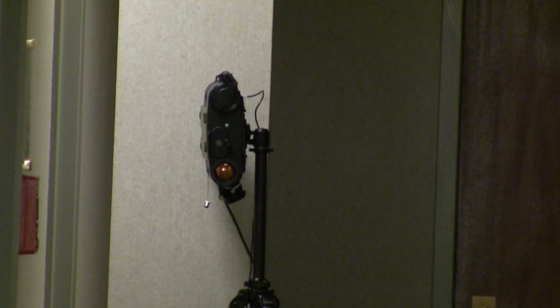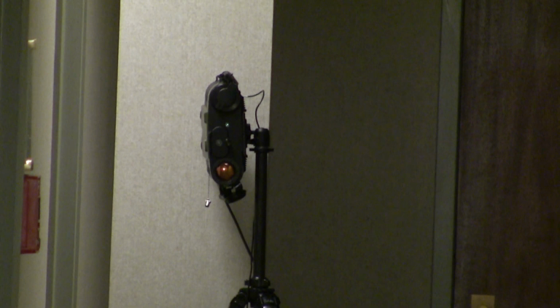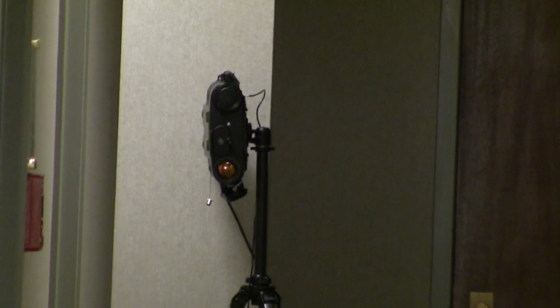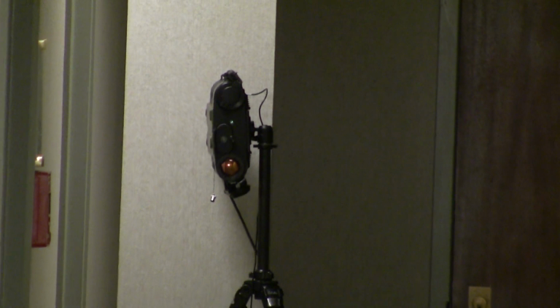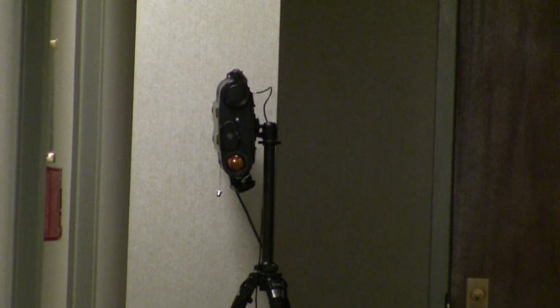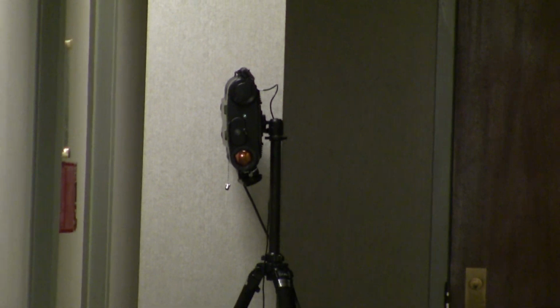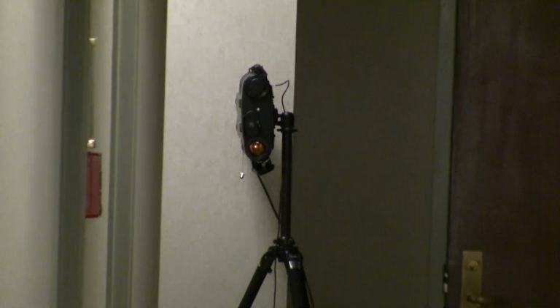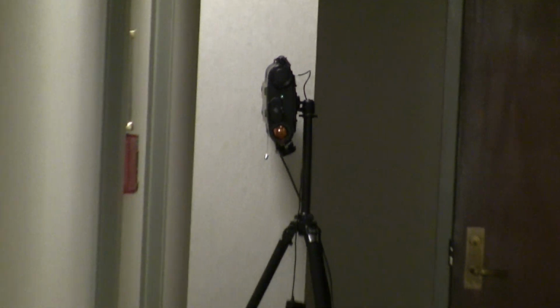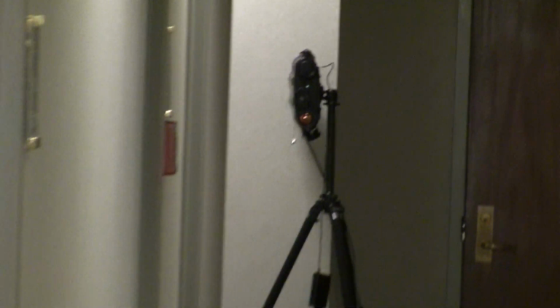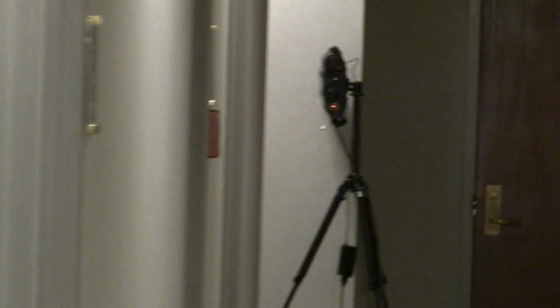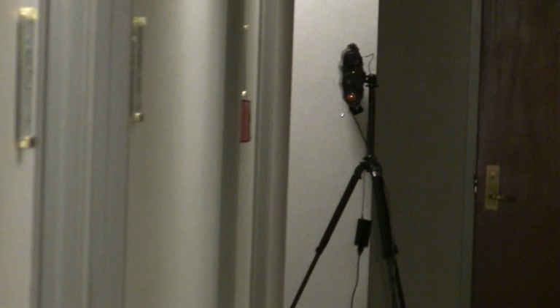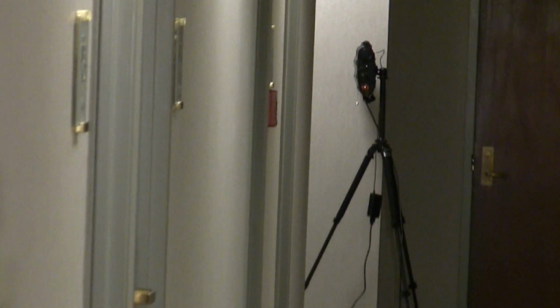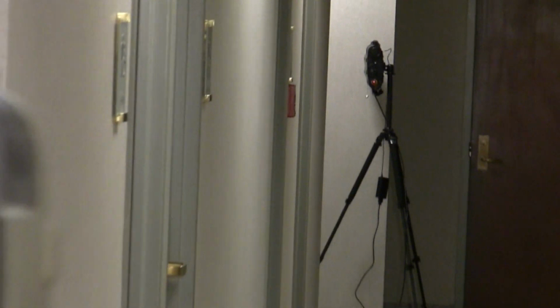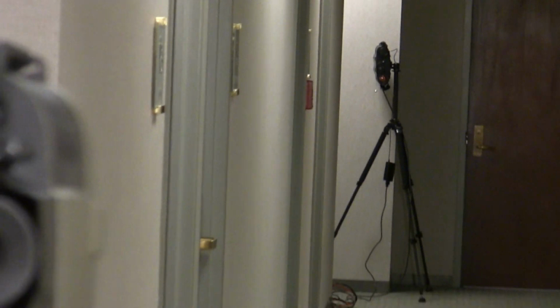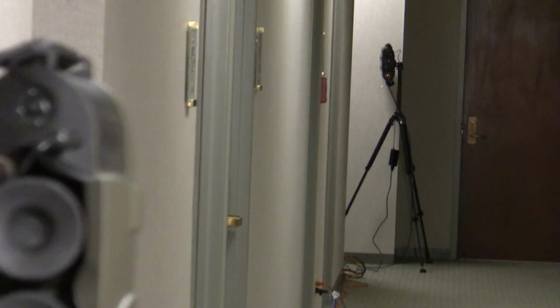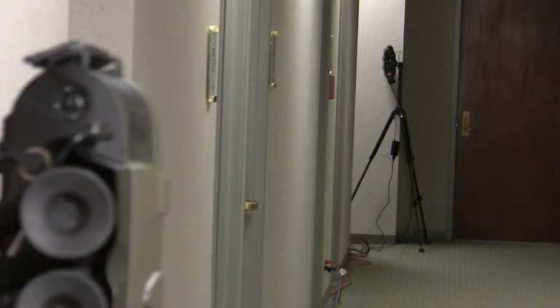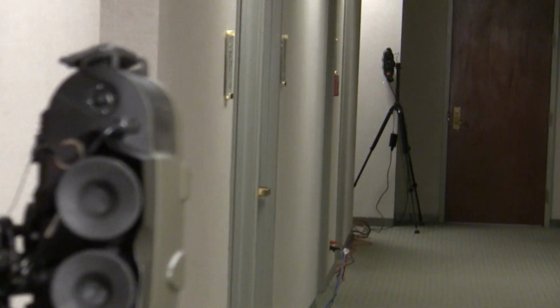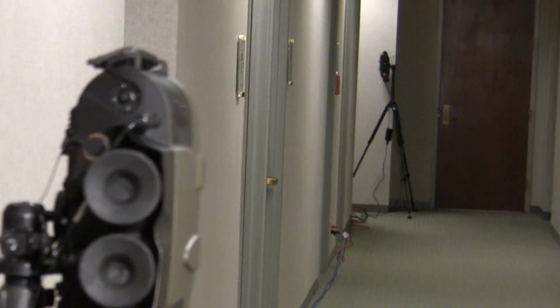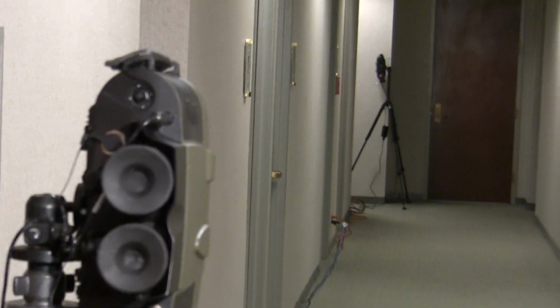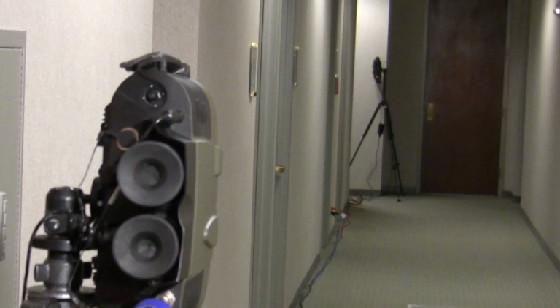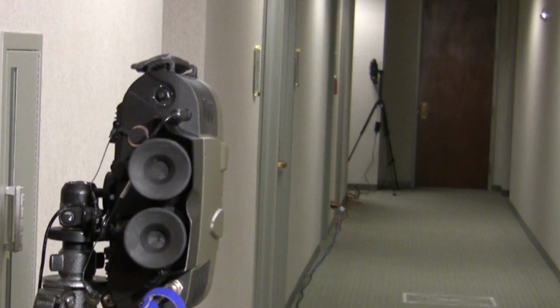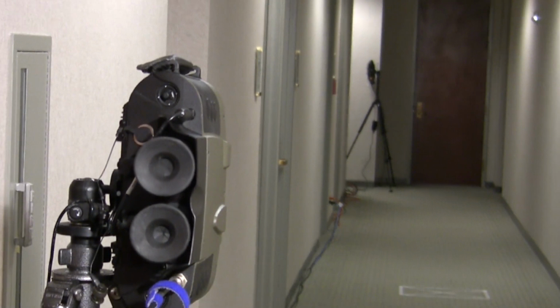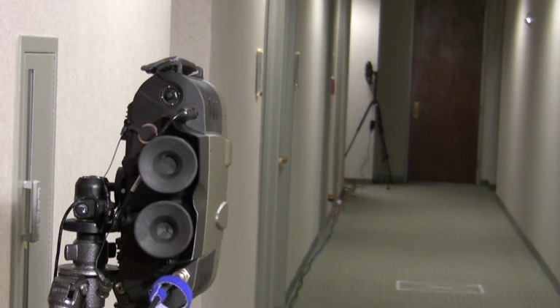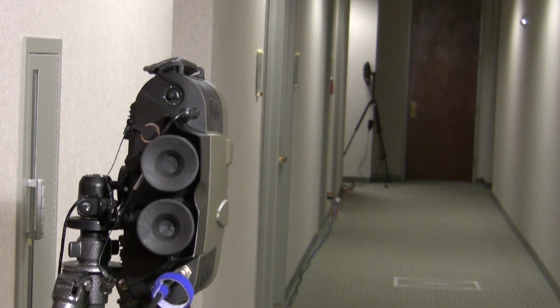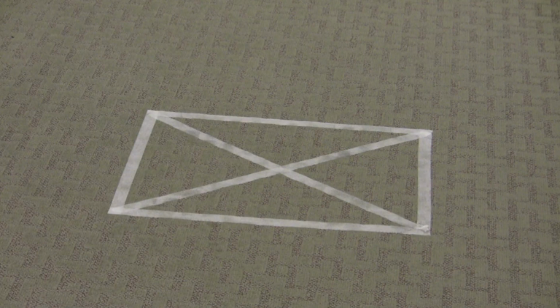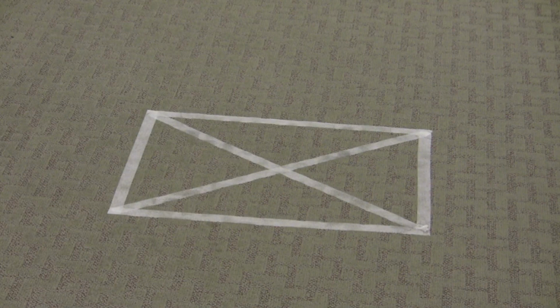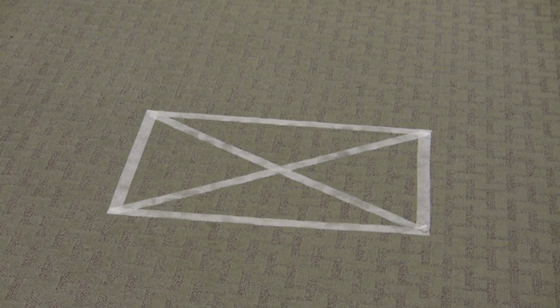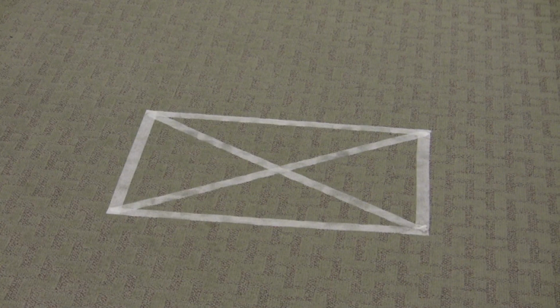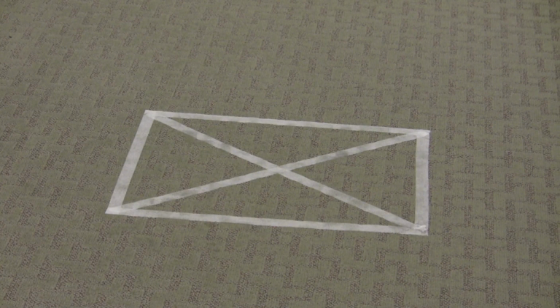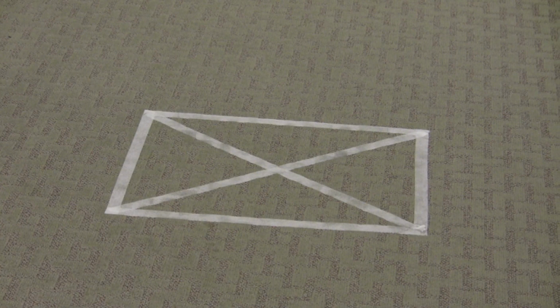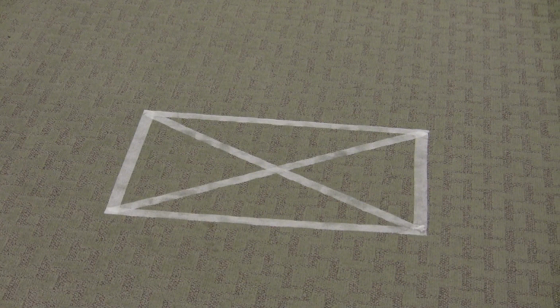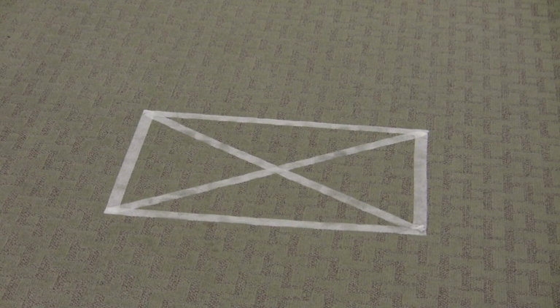Here we will demonstrate the system in an entryway. Dual sensors have been positioned to scan the subject both front and back, approximately 10 meters from the door.